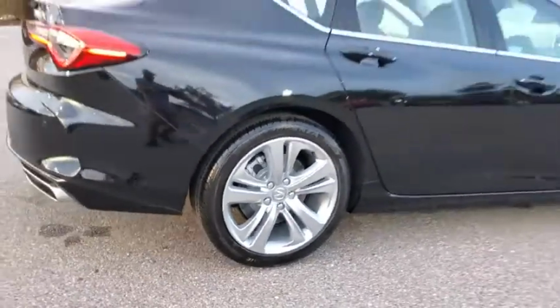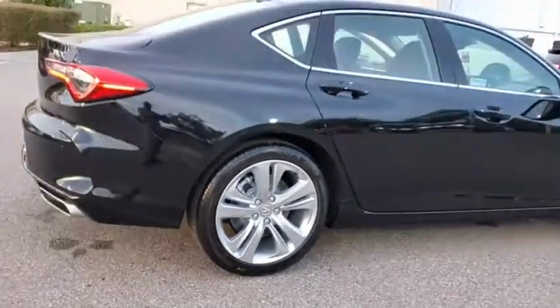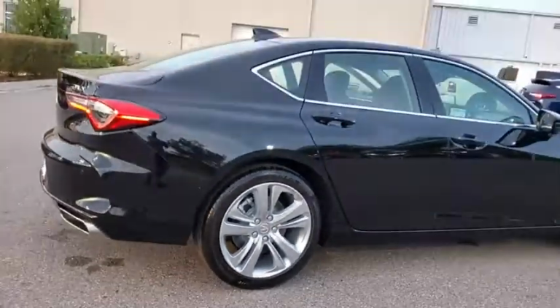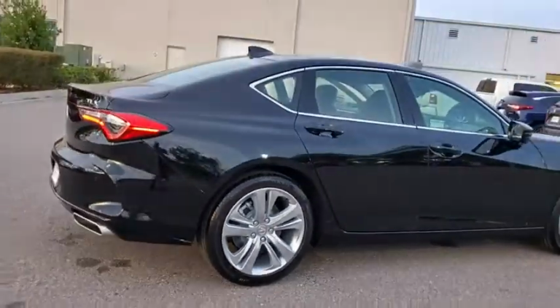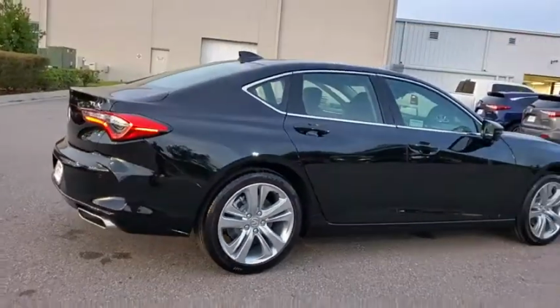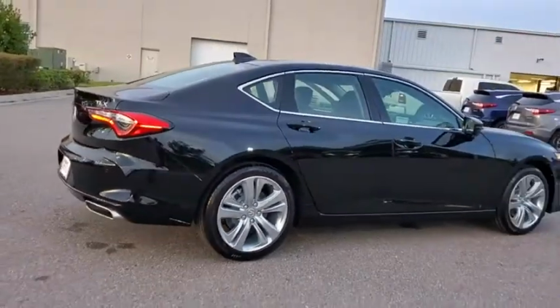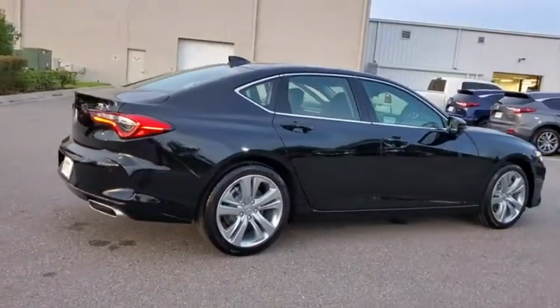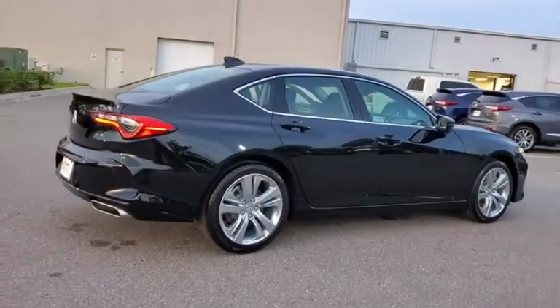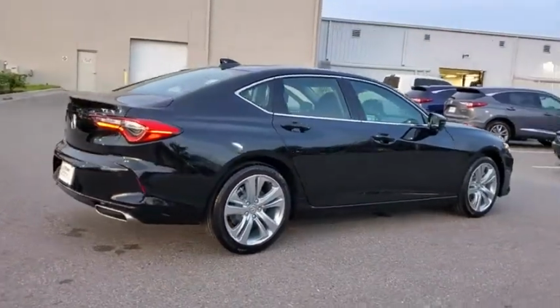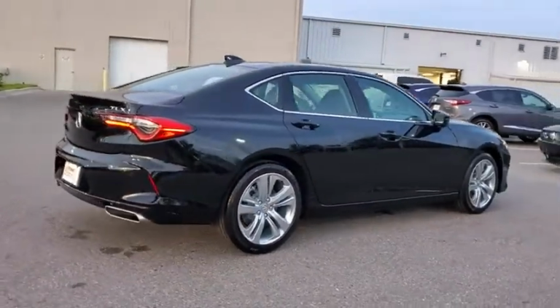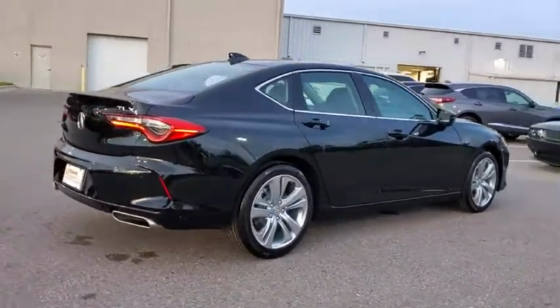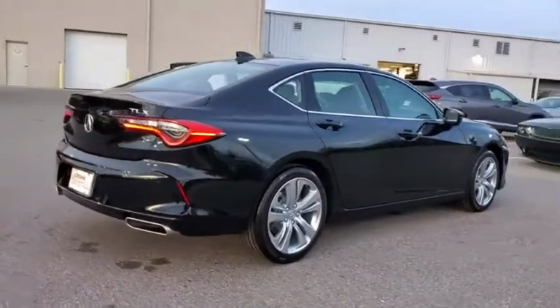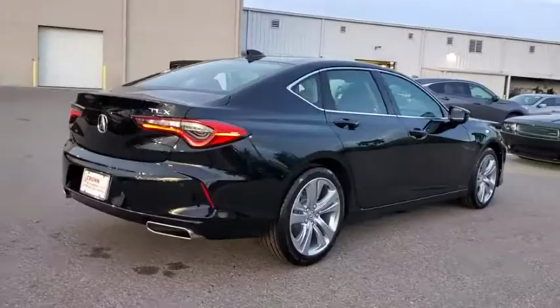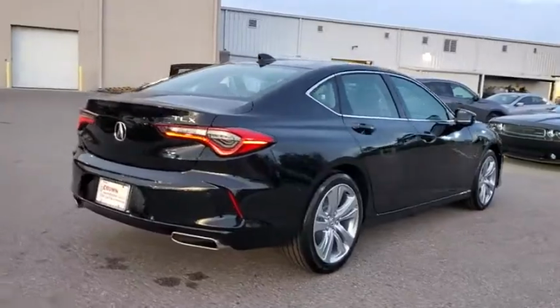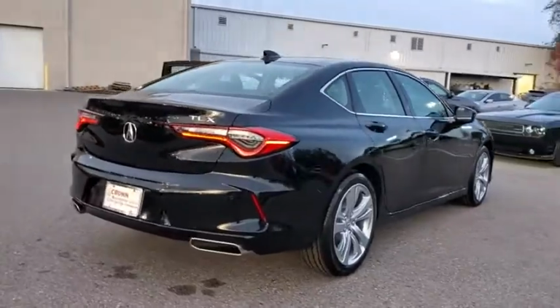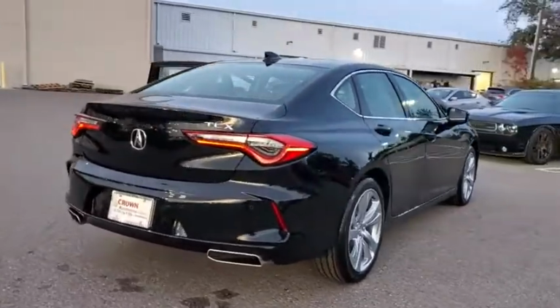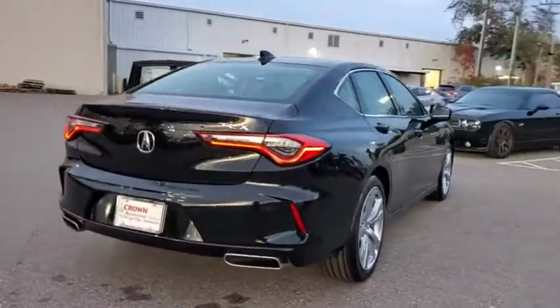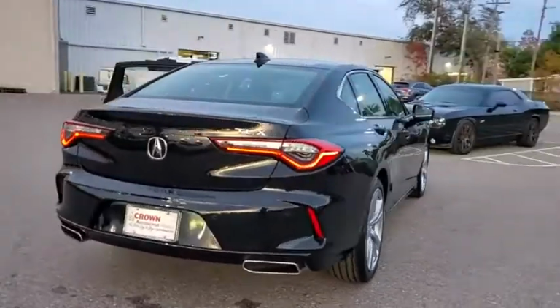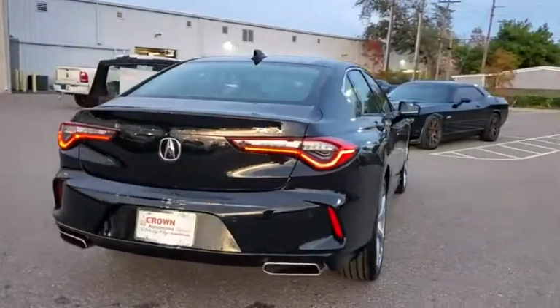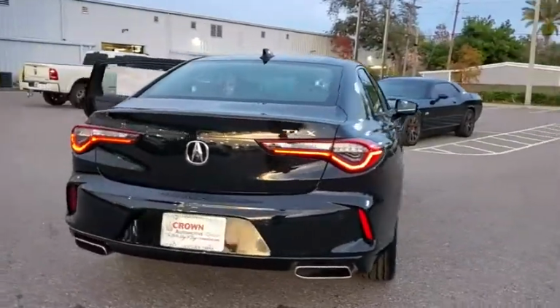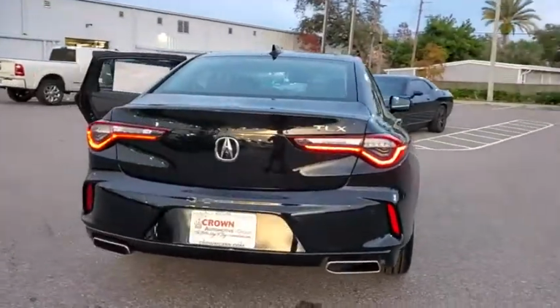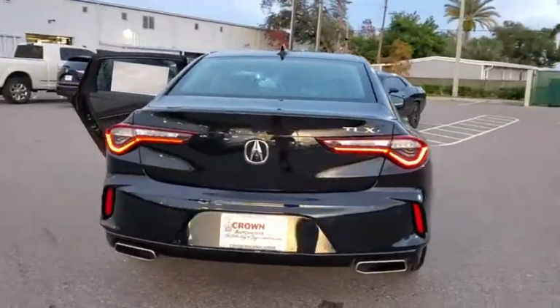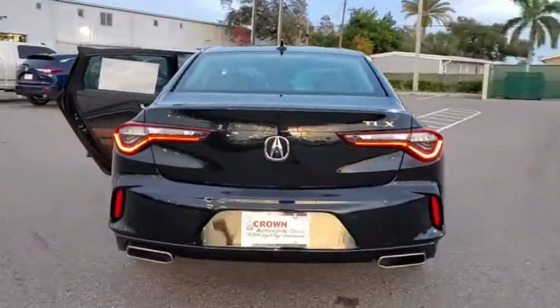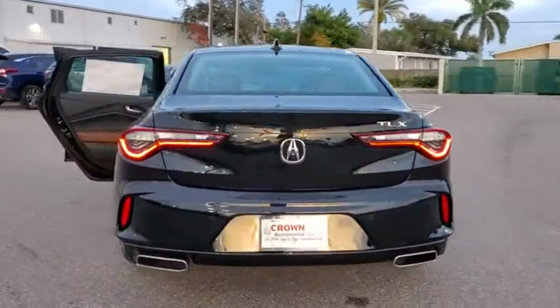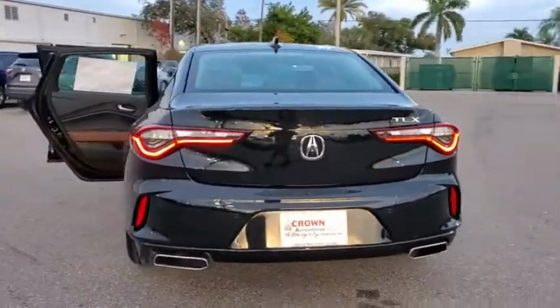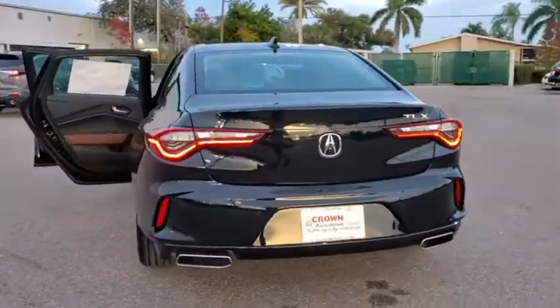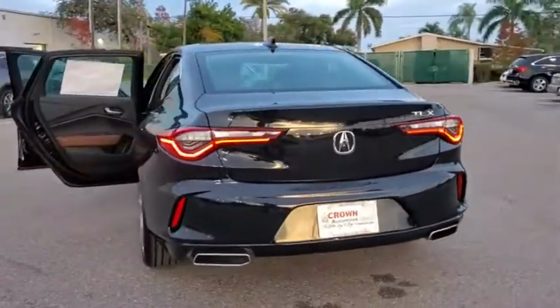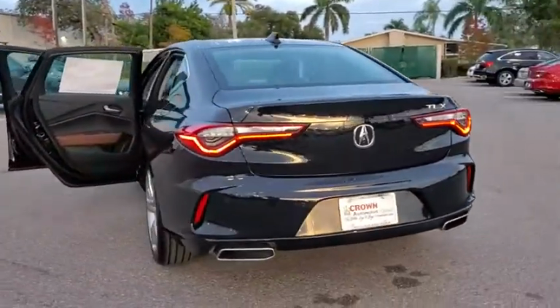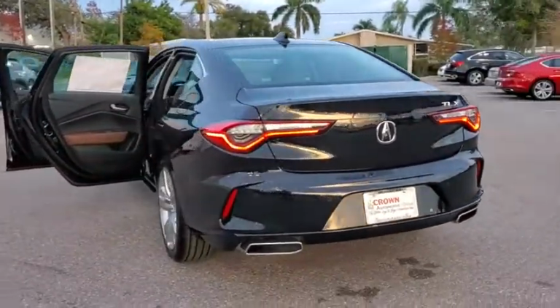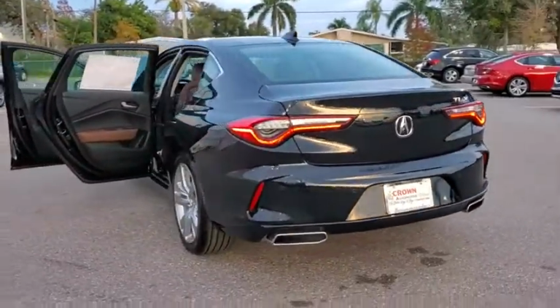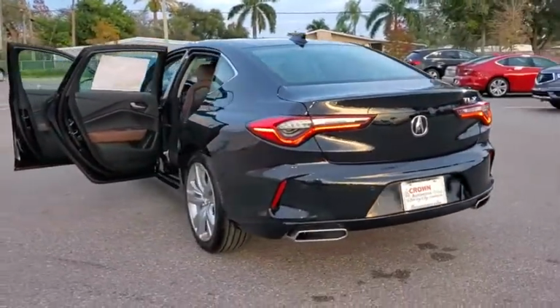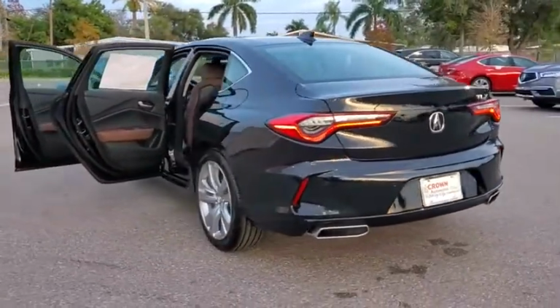It comes with an extremely quiet interior, spacious front seats, and smooth ride quality. Here are some of this vehicle's great options.